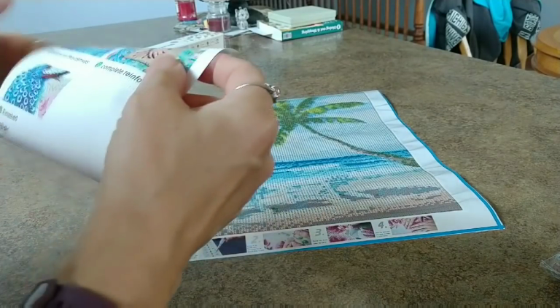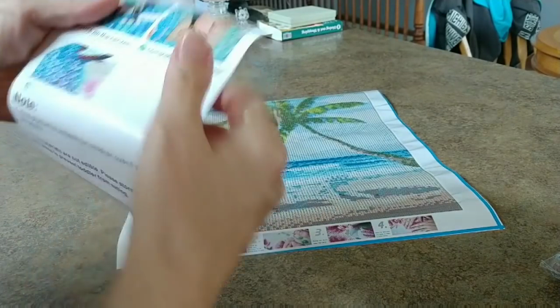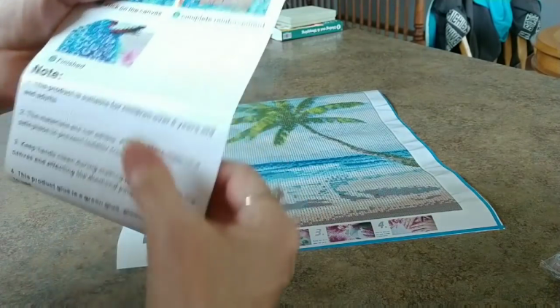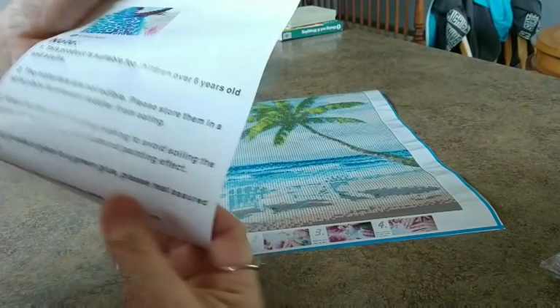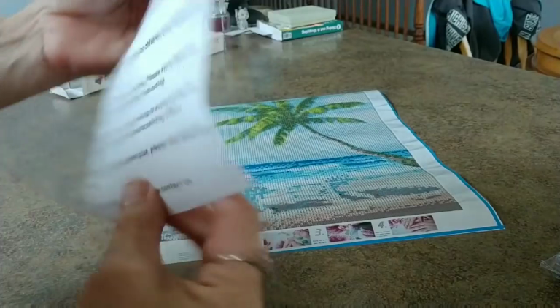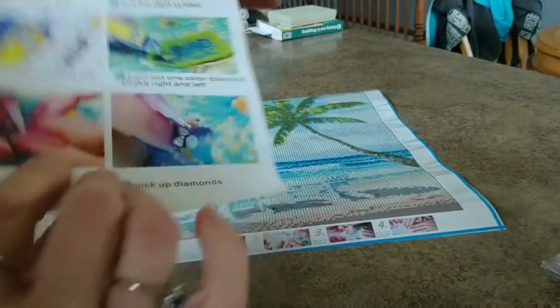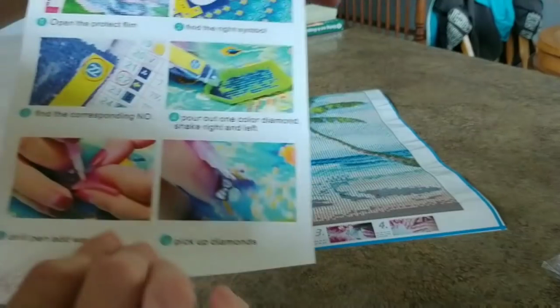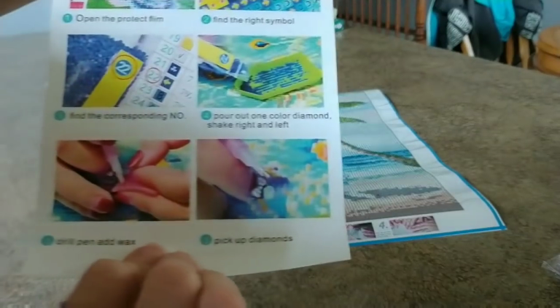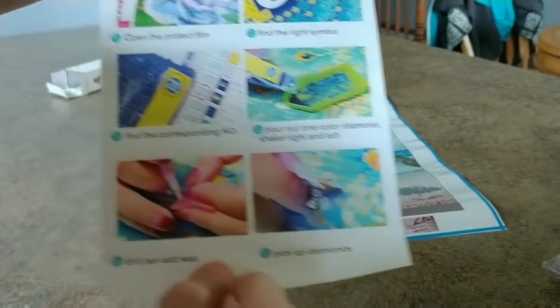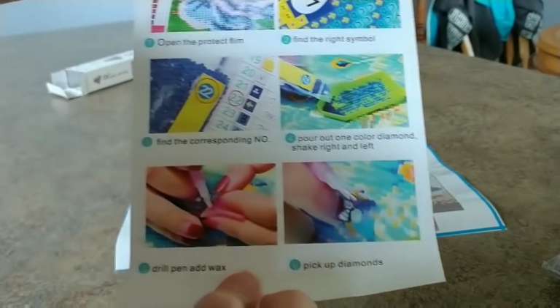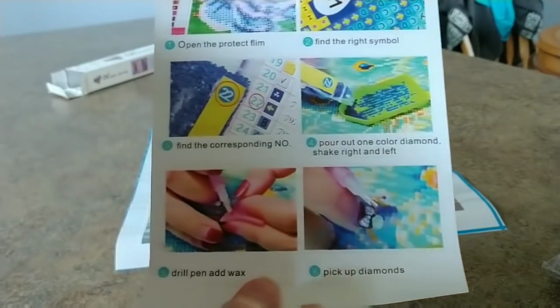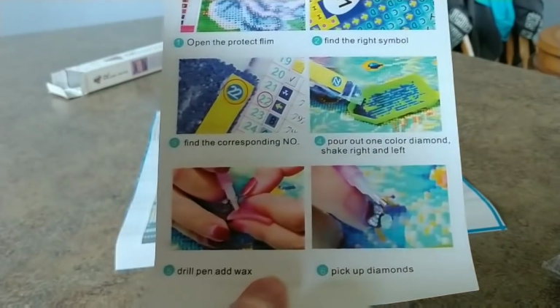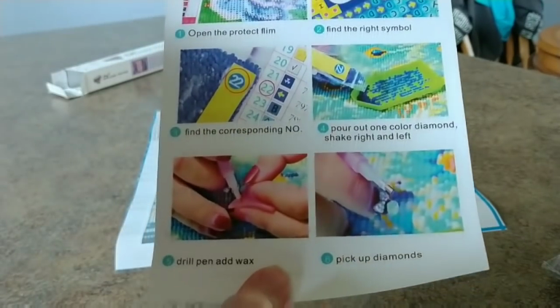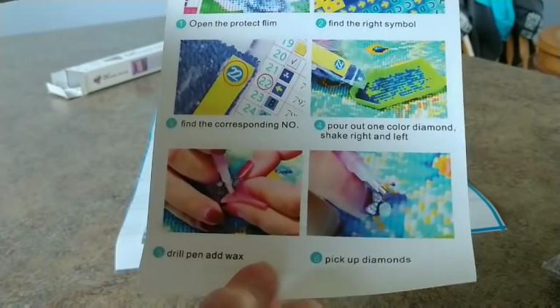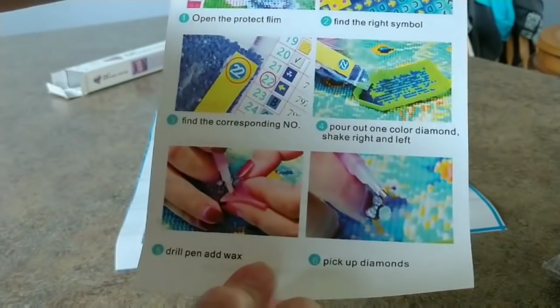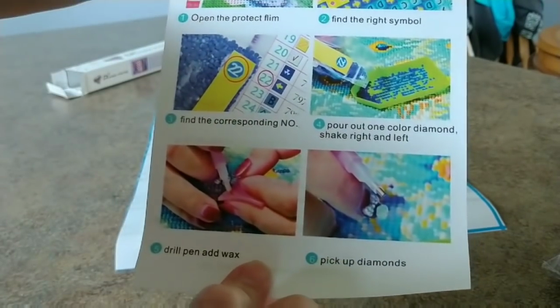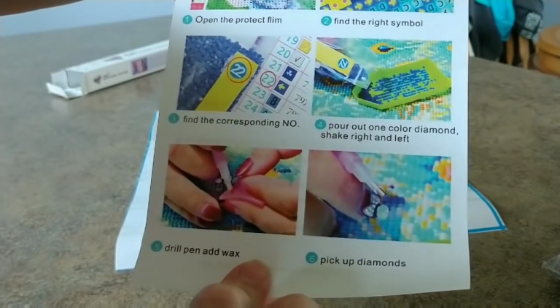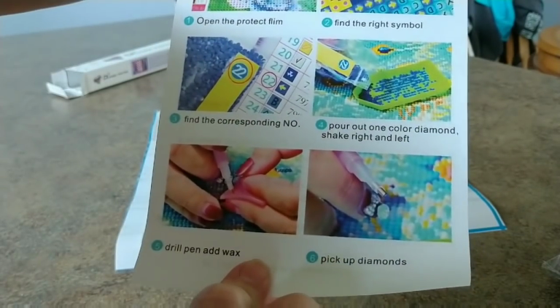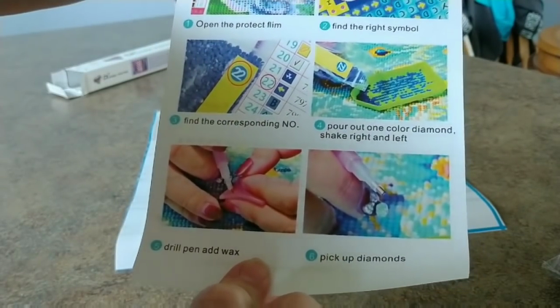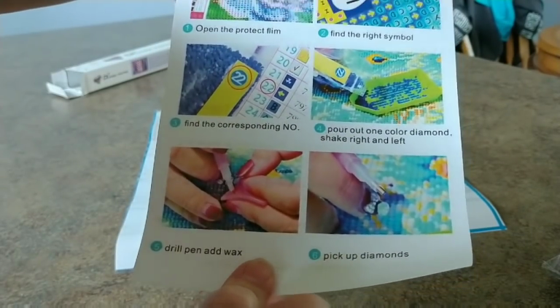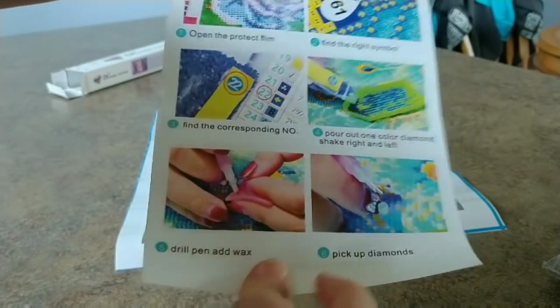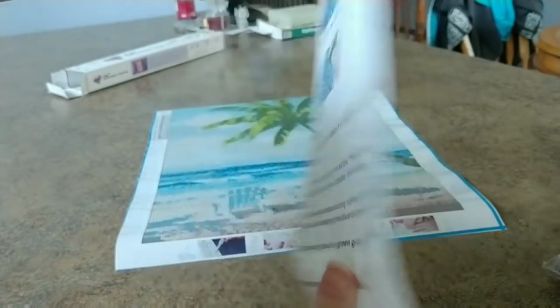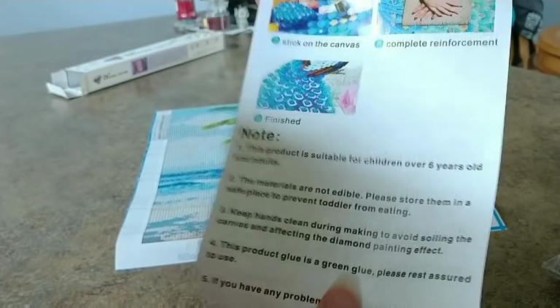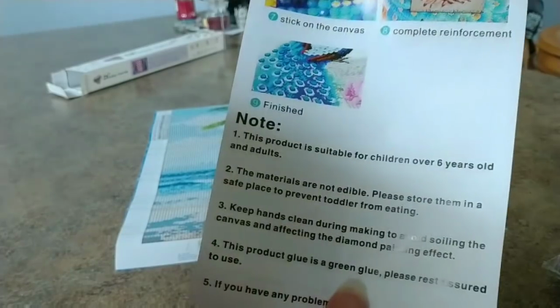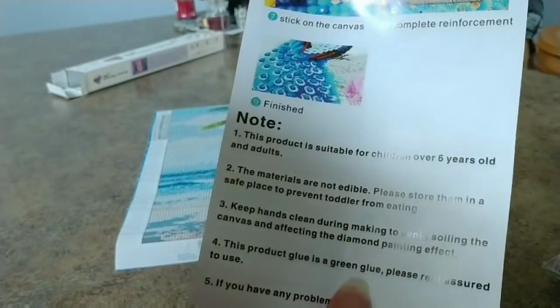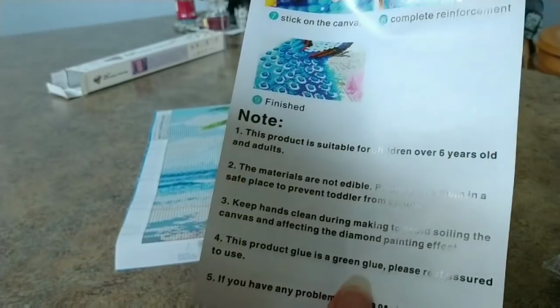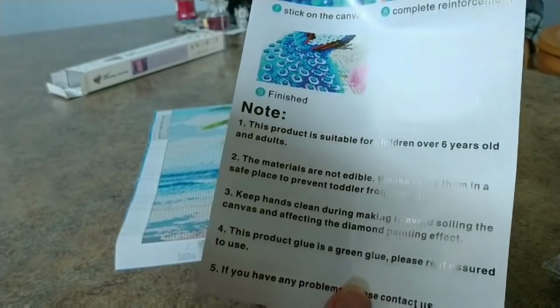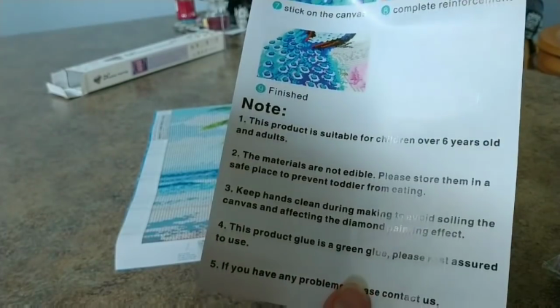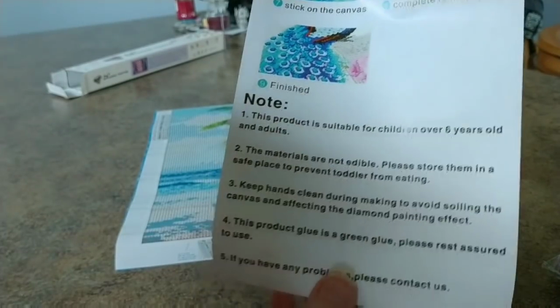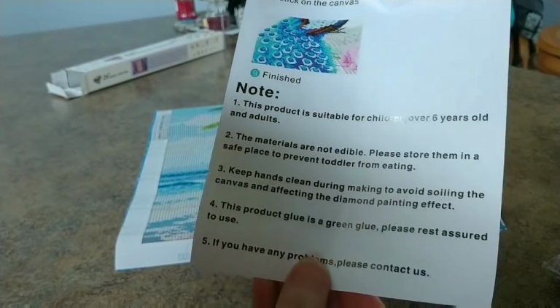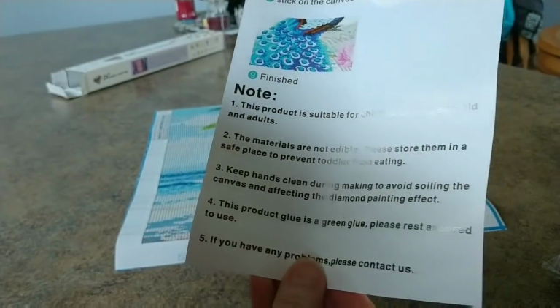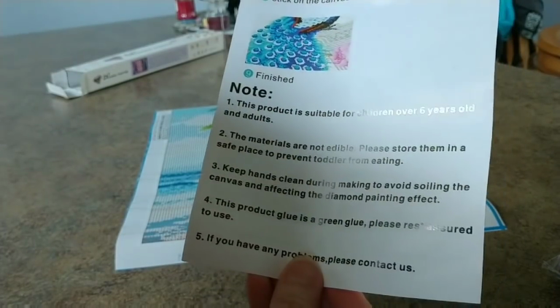Some instructions, two-sided, showing how to do it. Turn it over, there's some more.